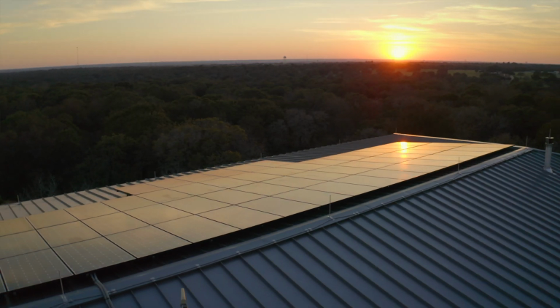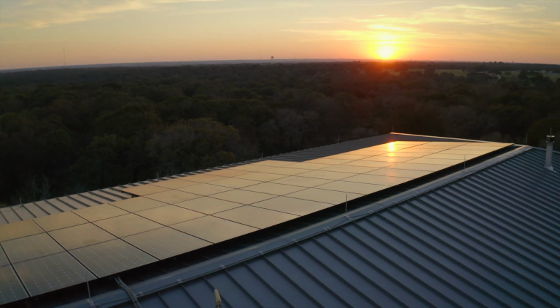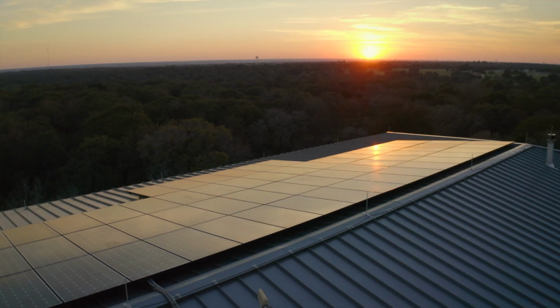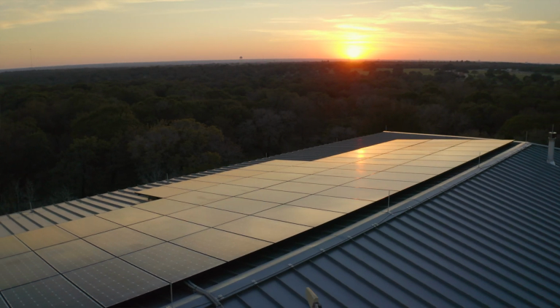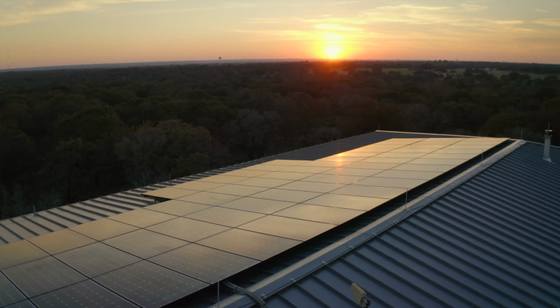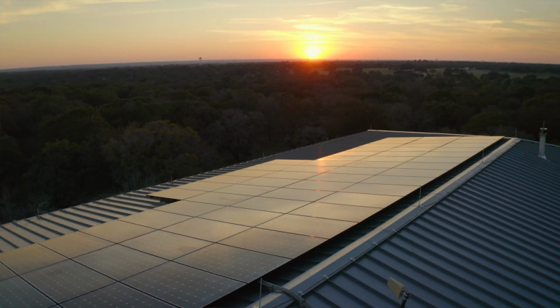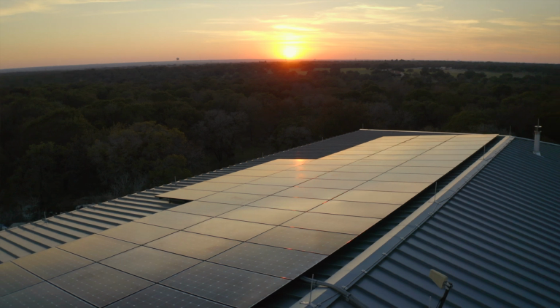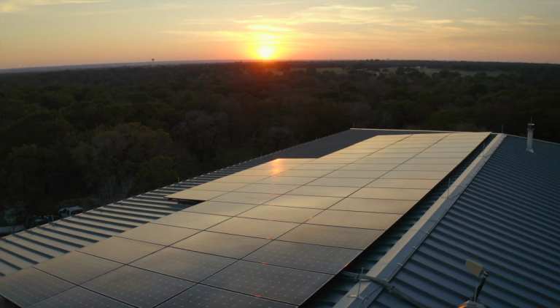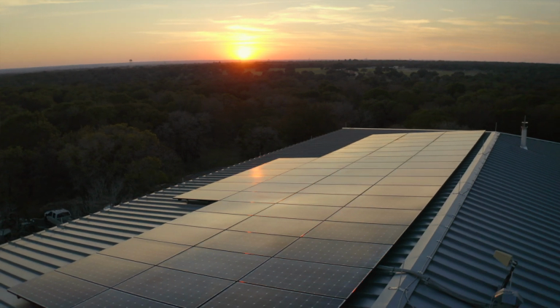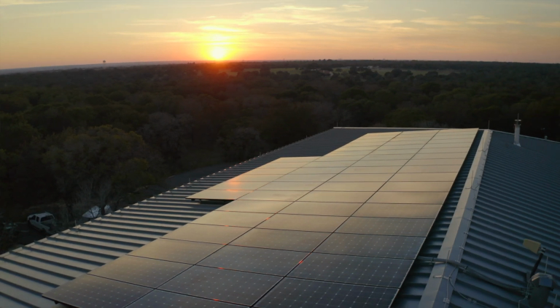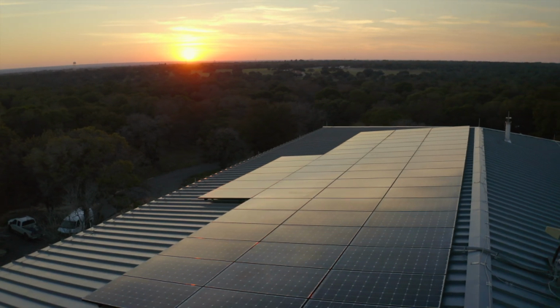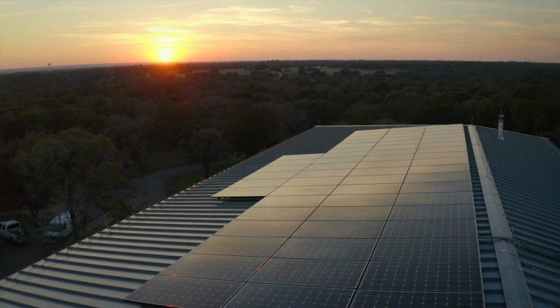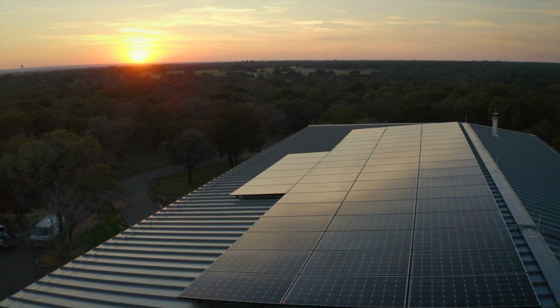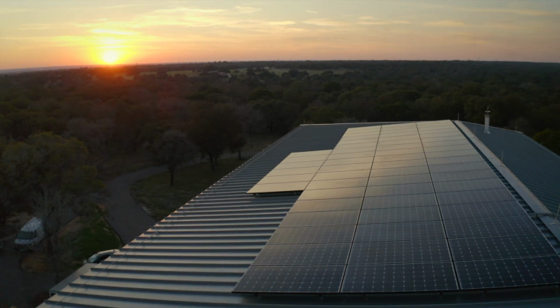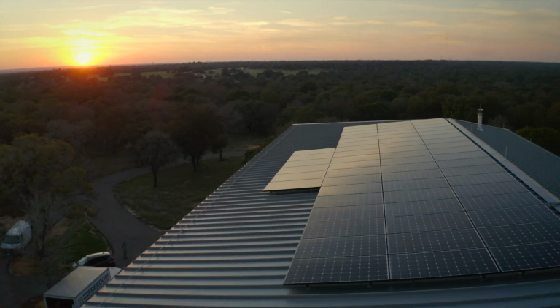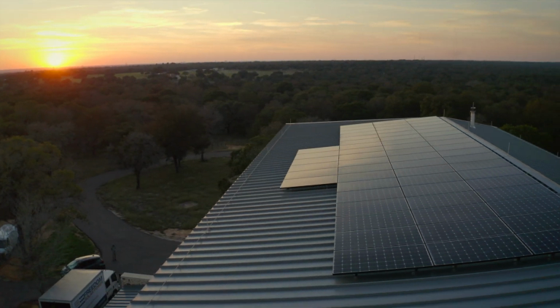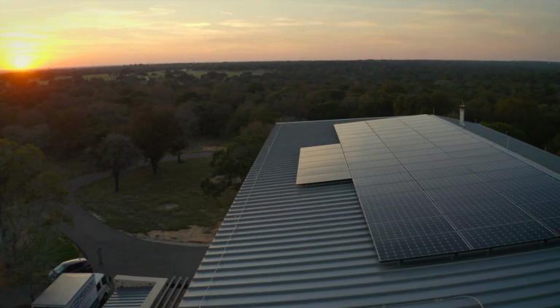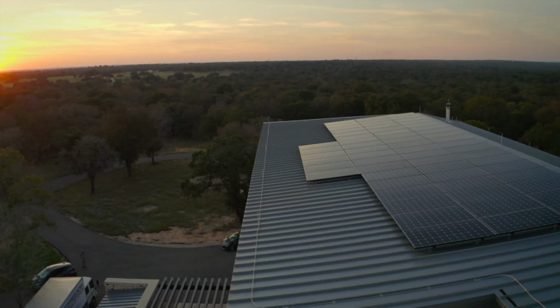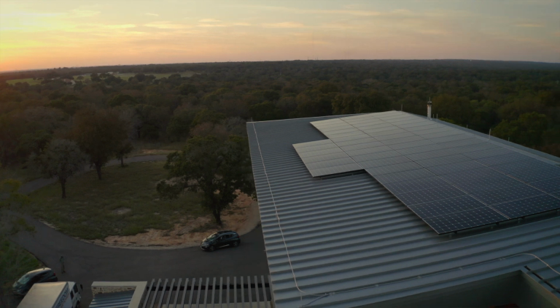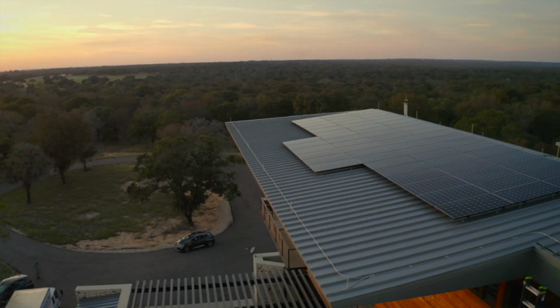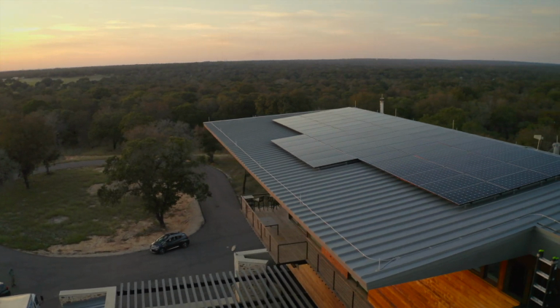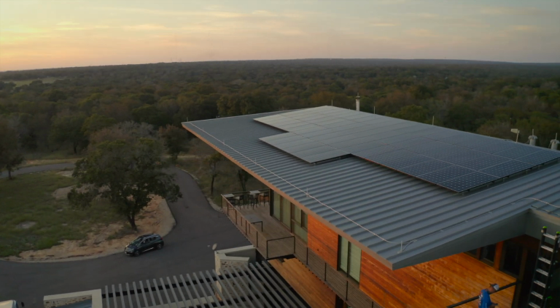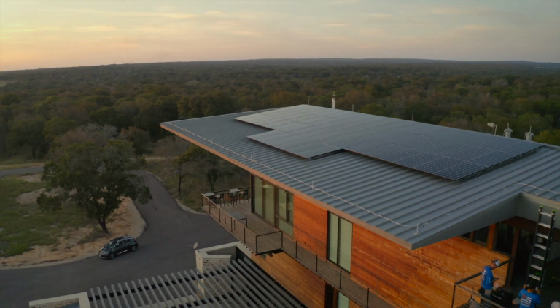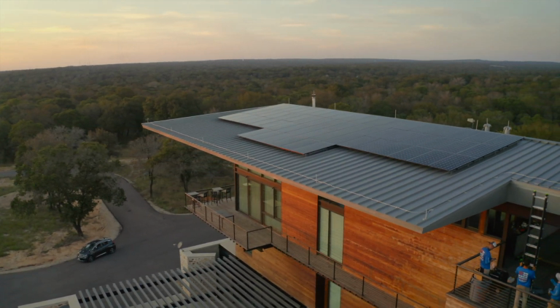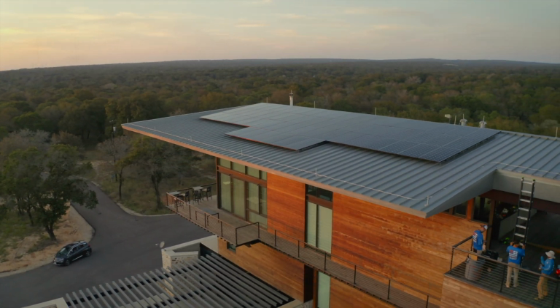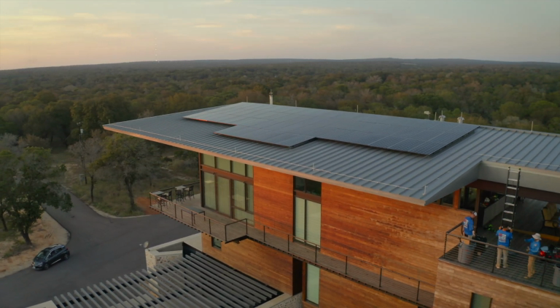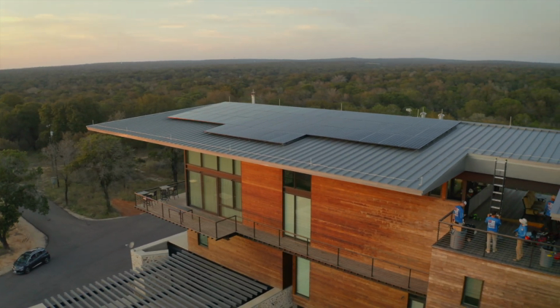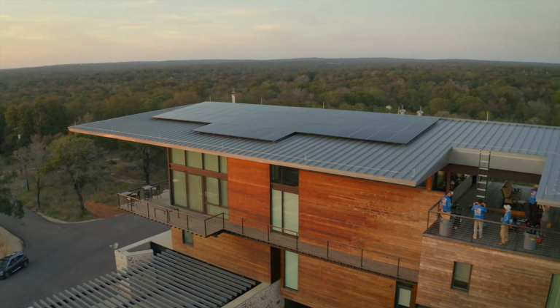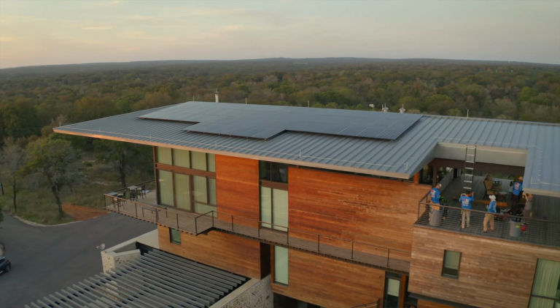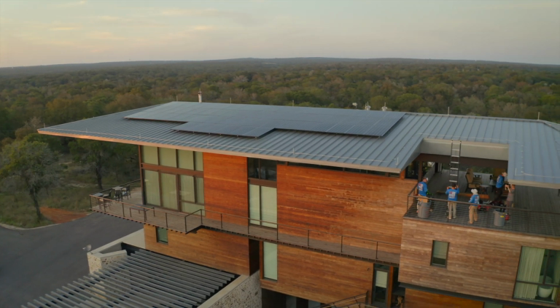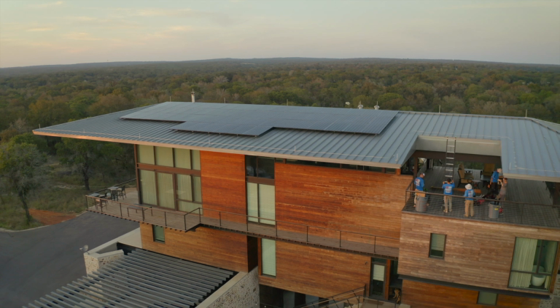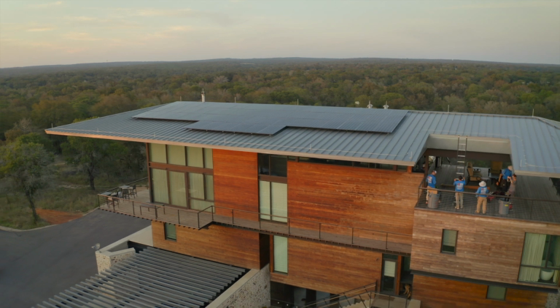What we wanted this house to be was an example in many areas of low-impact development, sustainable products, and sustainable construction techniques. At the end of the day, we're producing more energy than we're using.